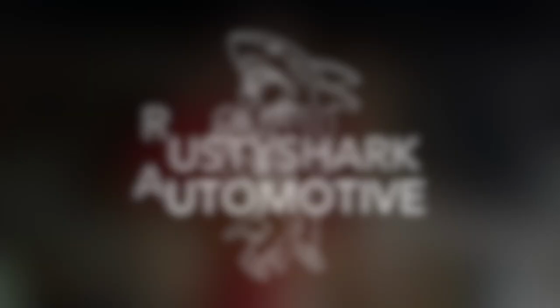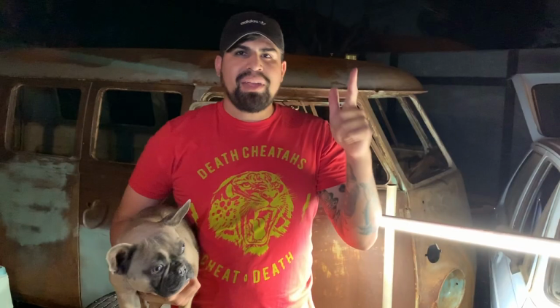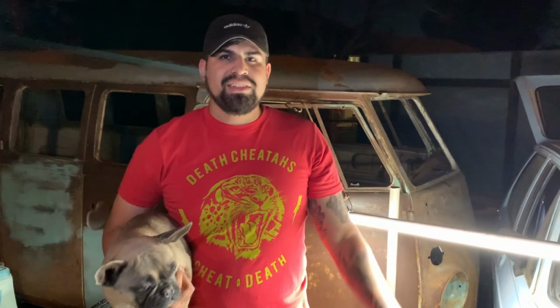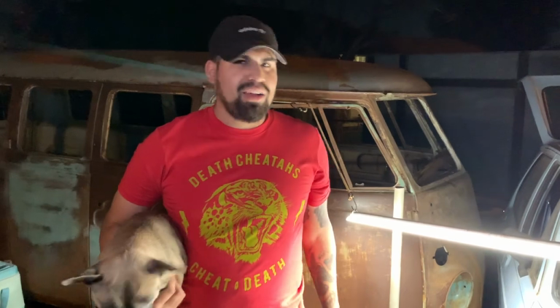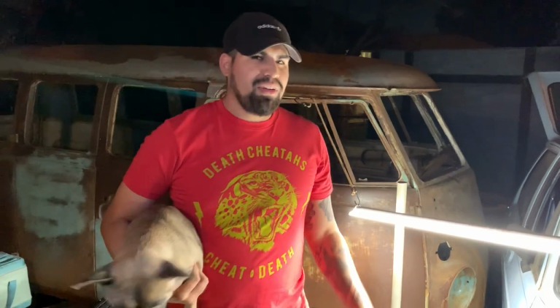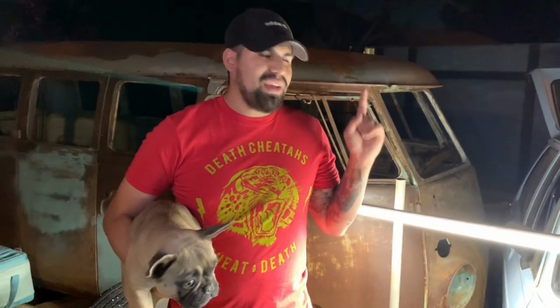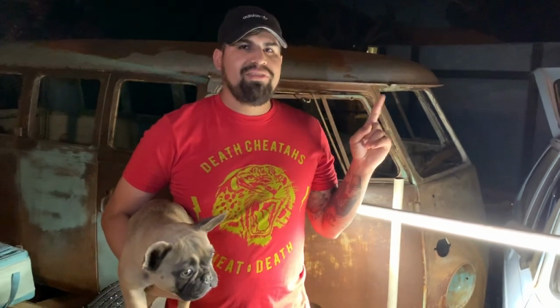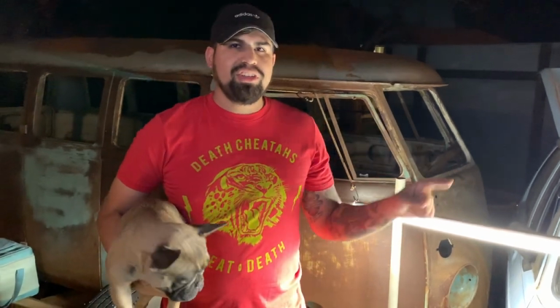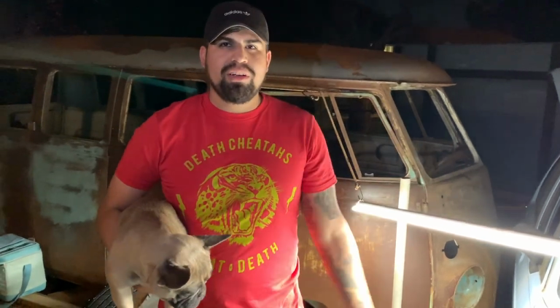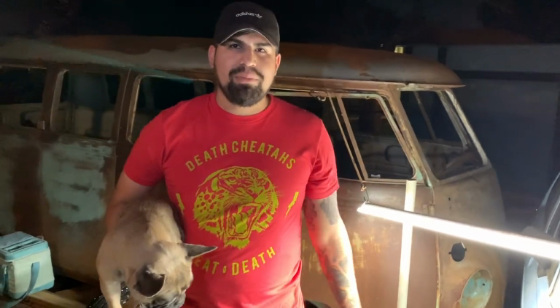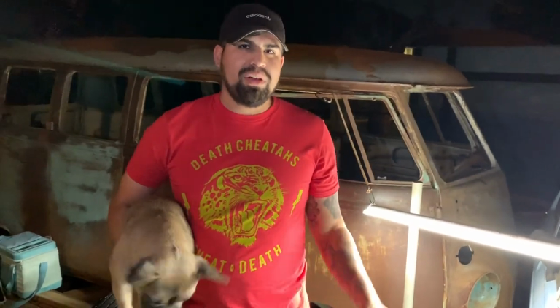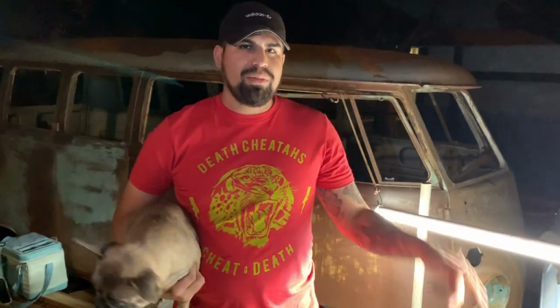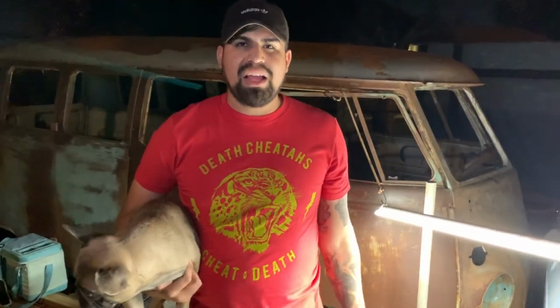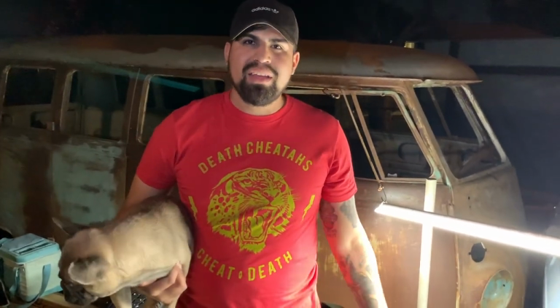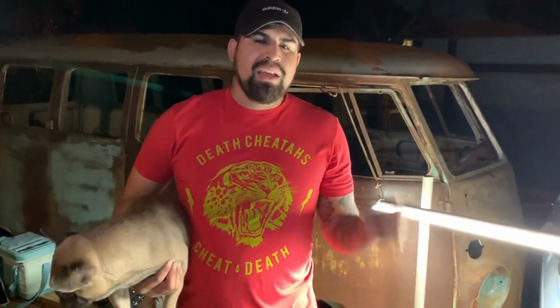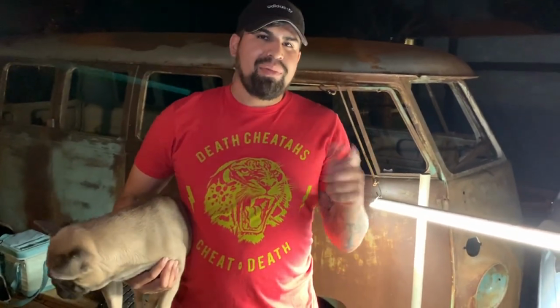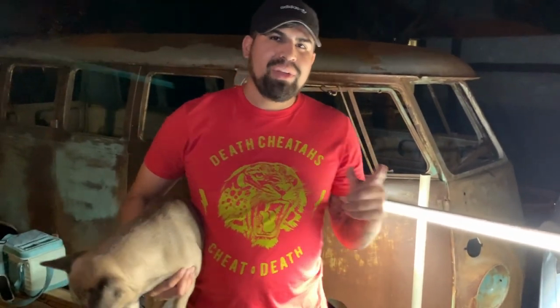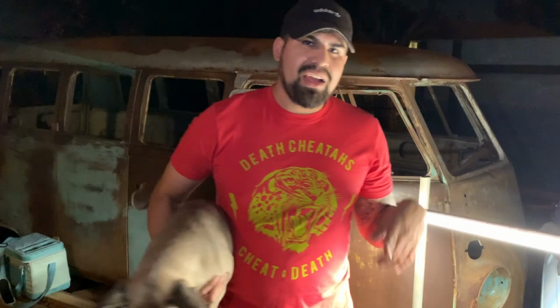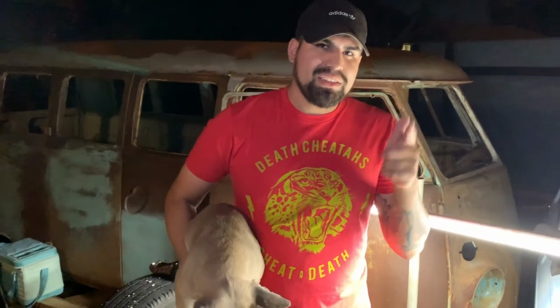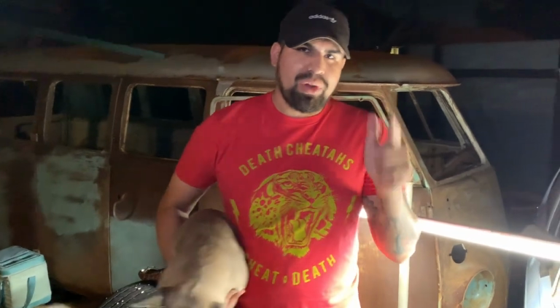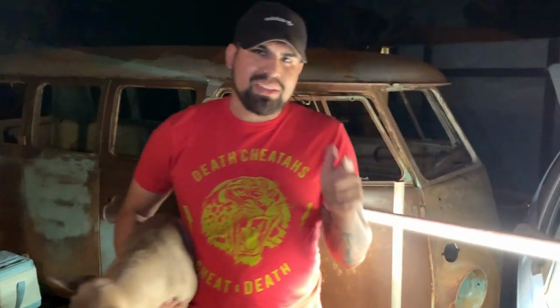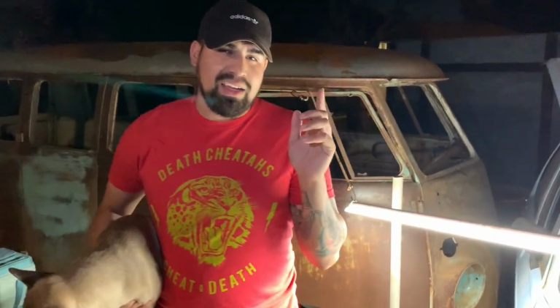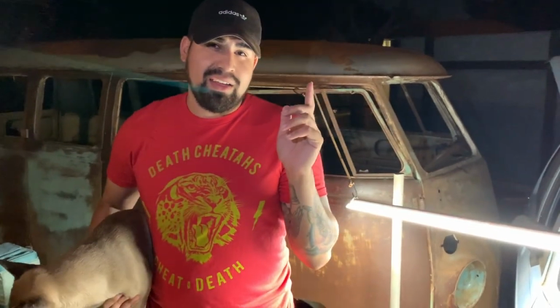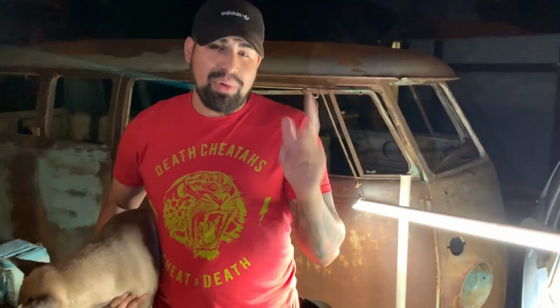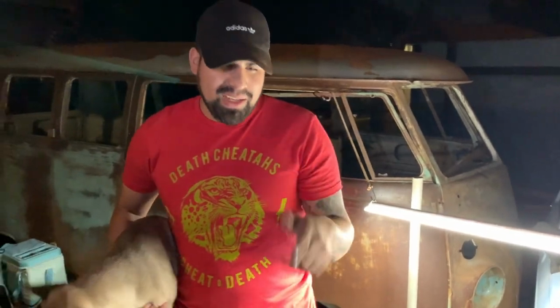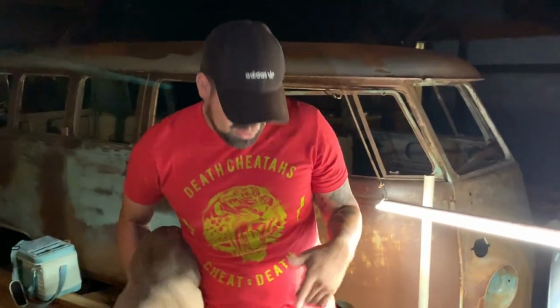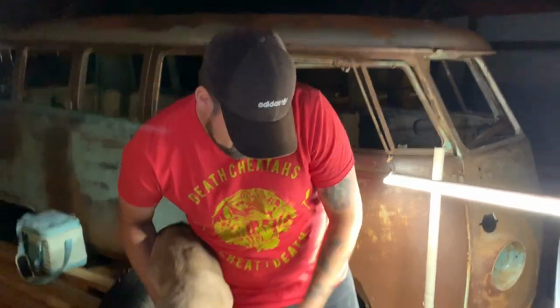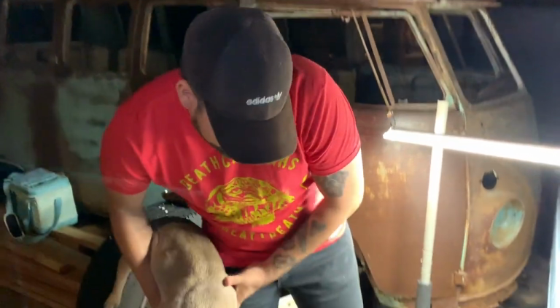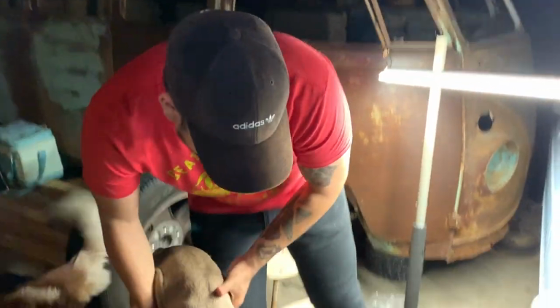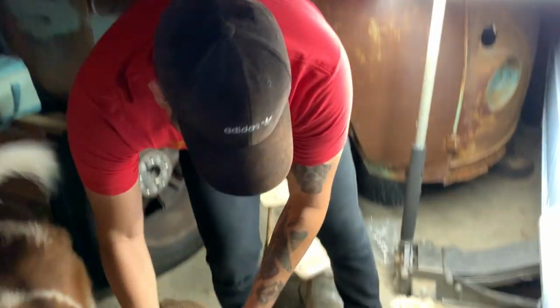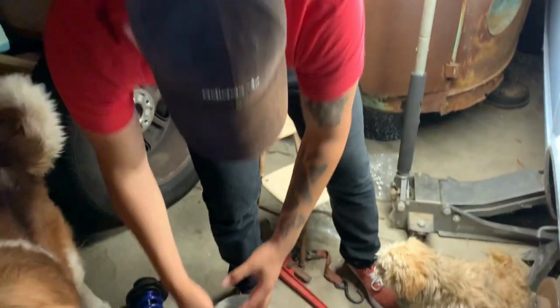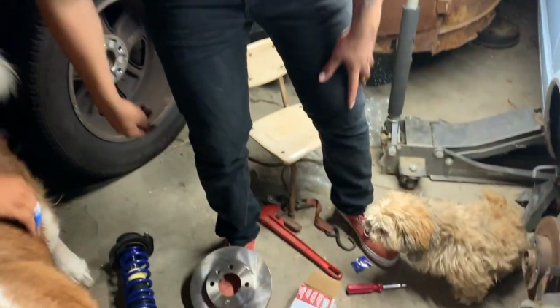What's up guys, today we're going to be finishing the work on the MK1 — we're going to be slamming it. But before we do that, we got some brakes, brake pads, and discs that we're going to be installing.